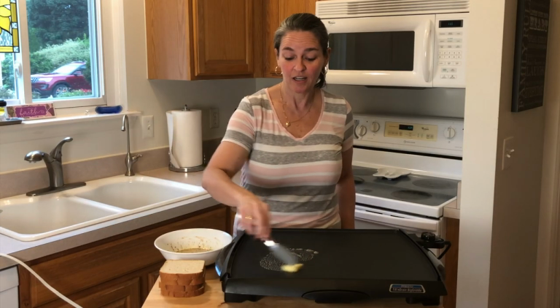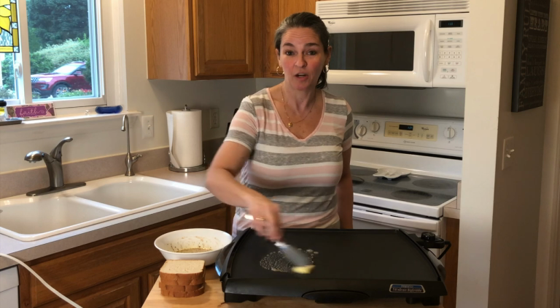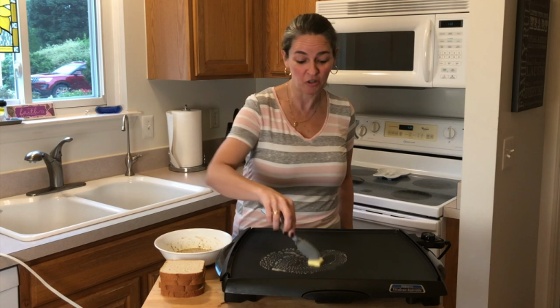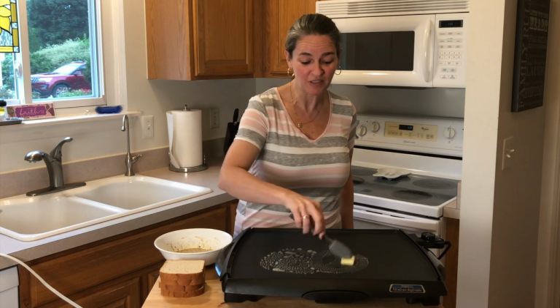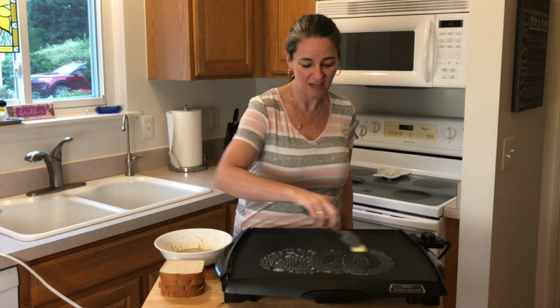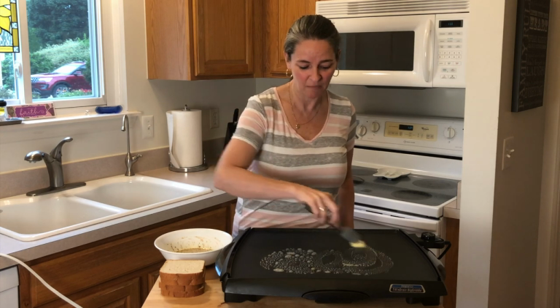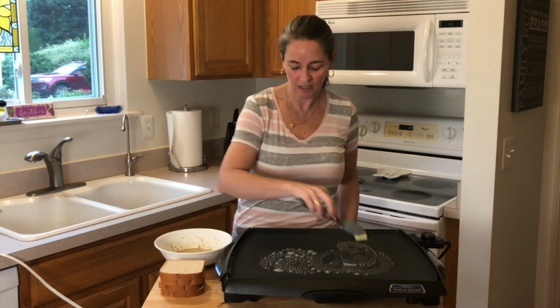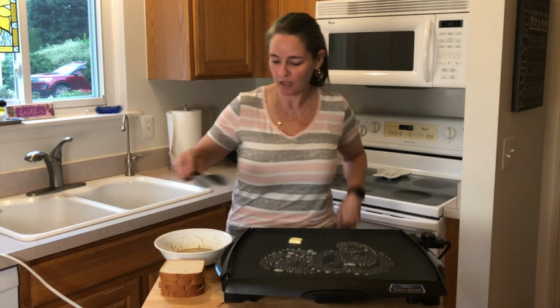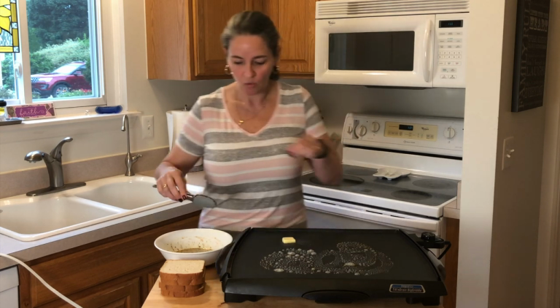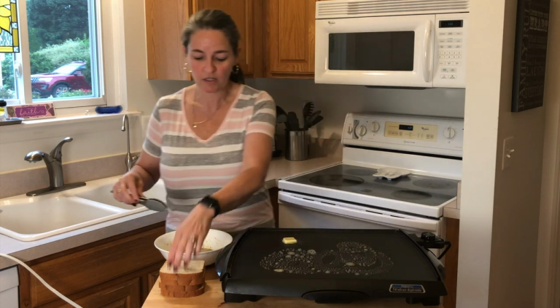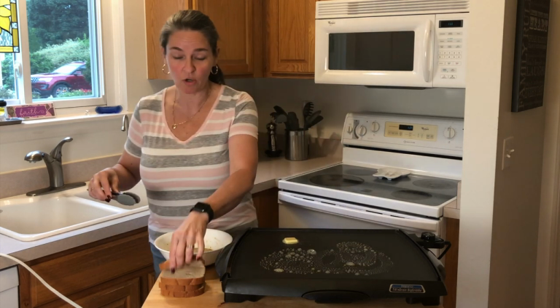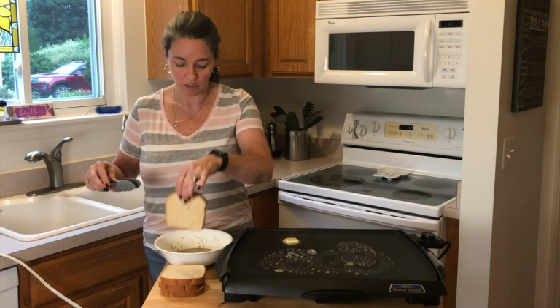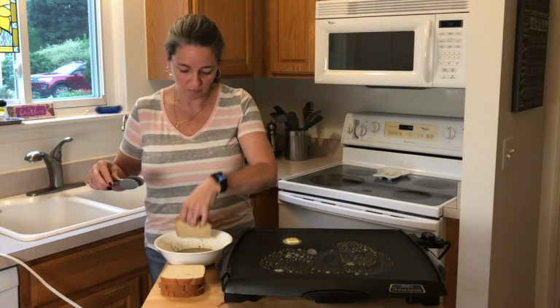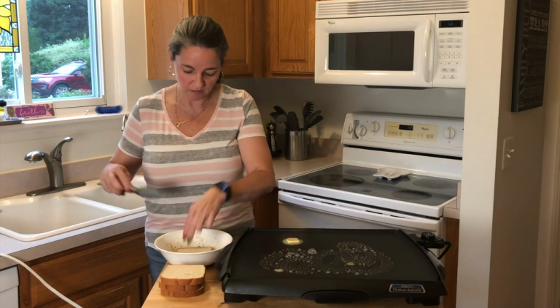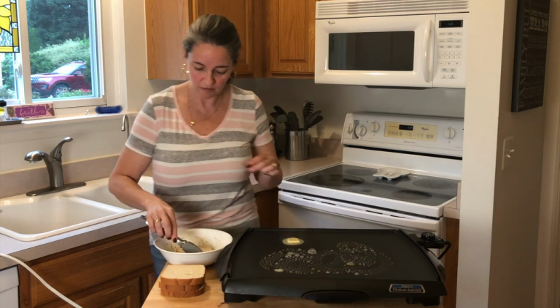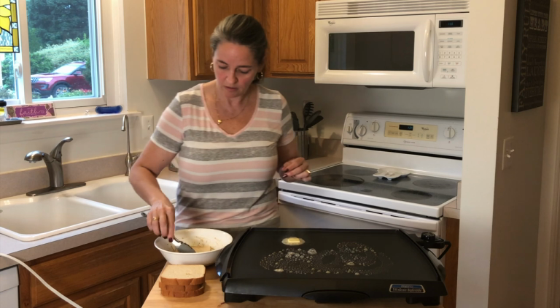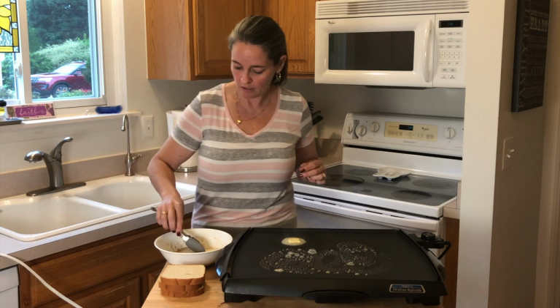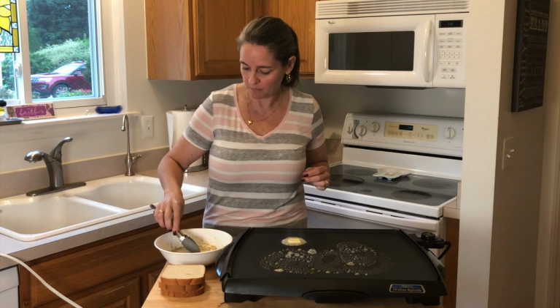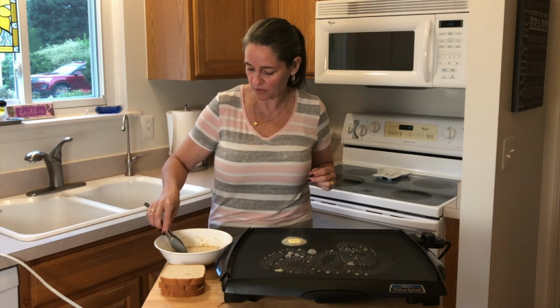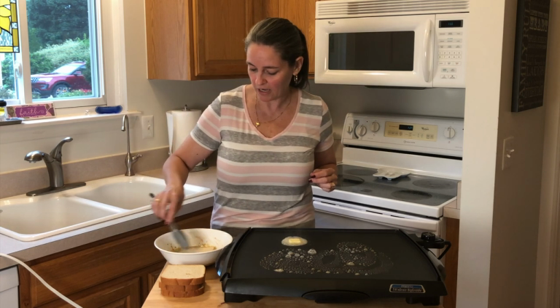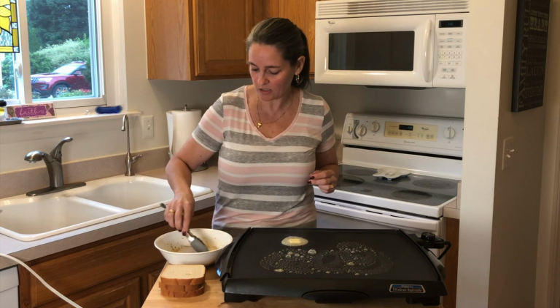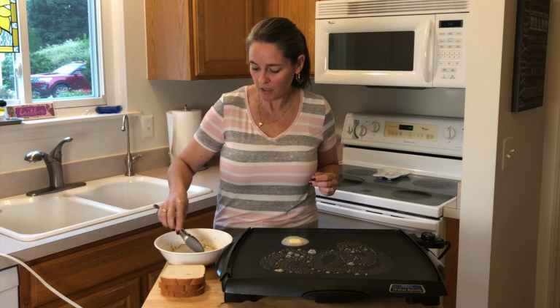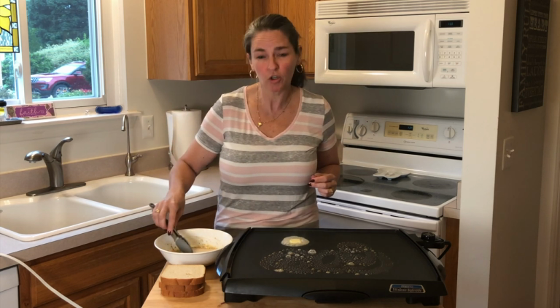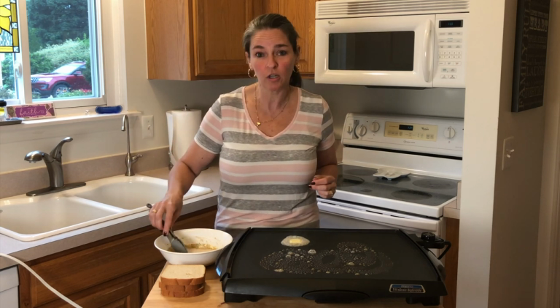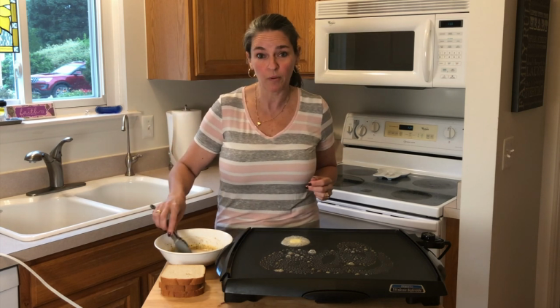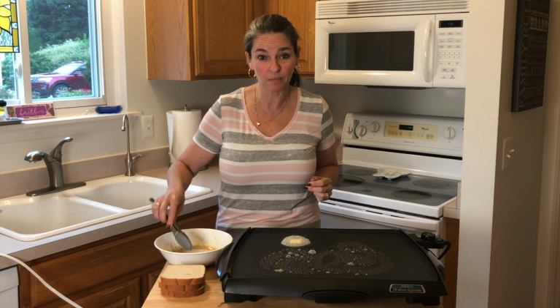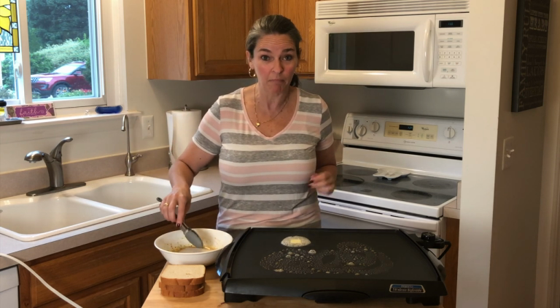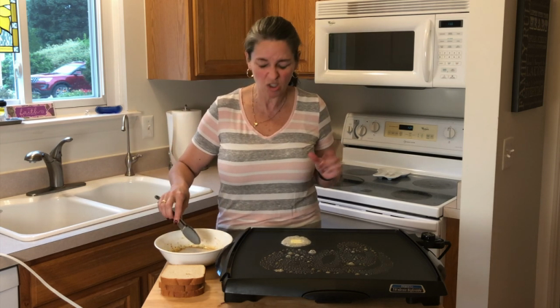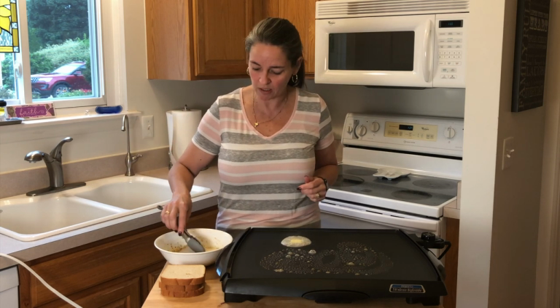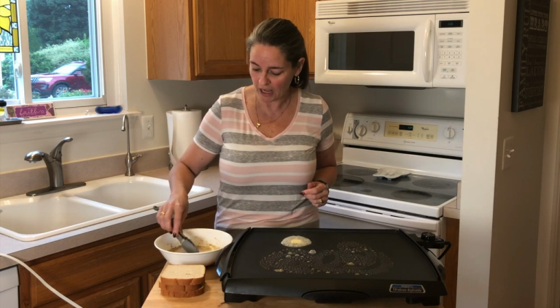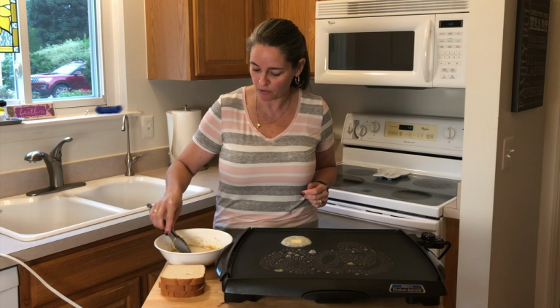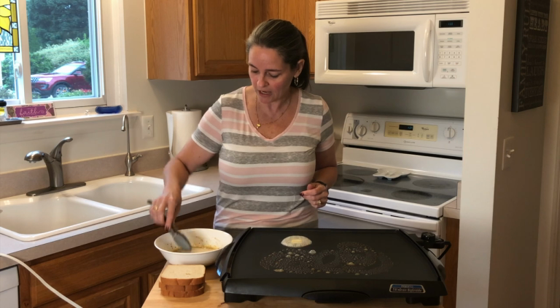Get our butter melting on our pan. We're going to soak our bread on both sides. You're going to cook for approximately a minute to a minute and a half per side.